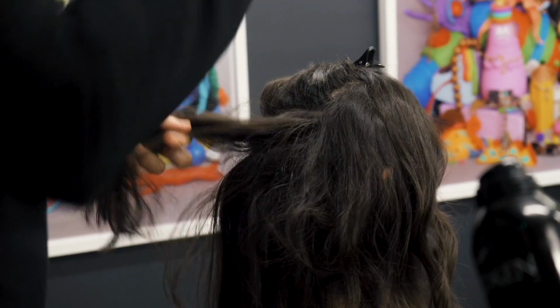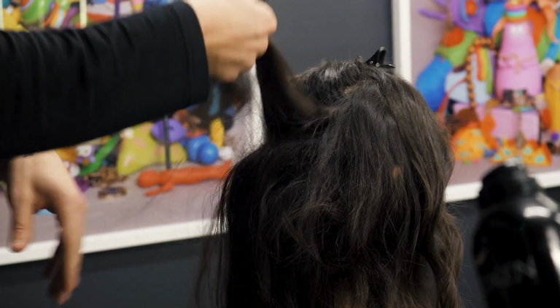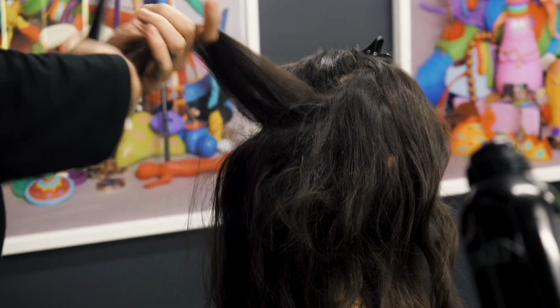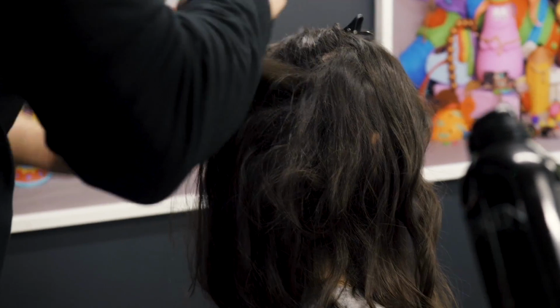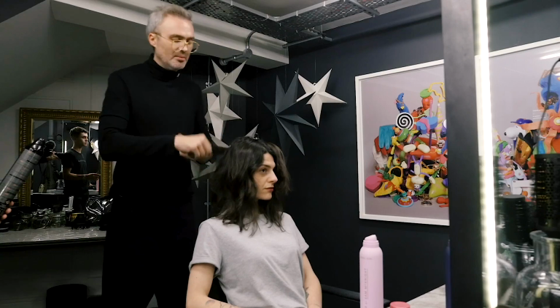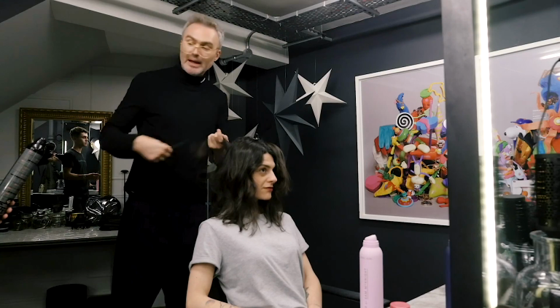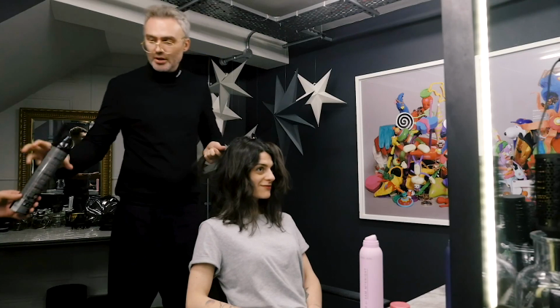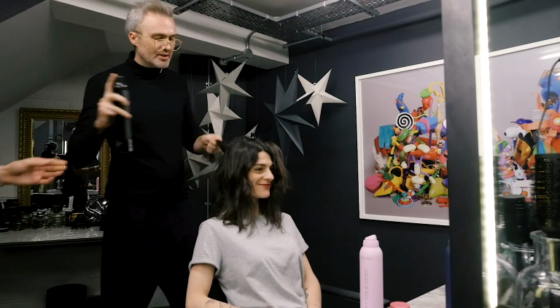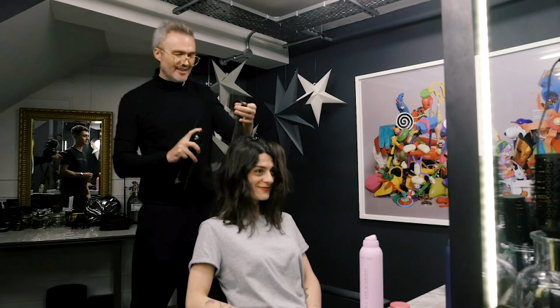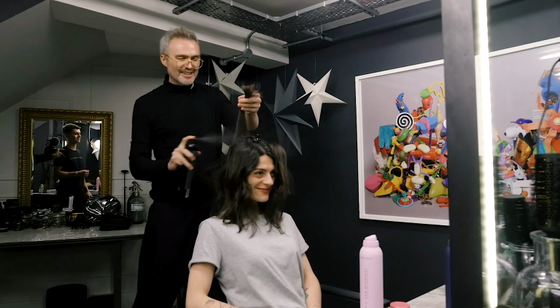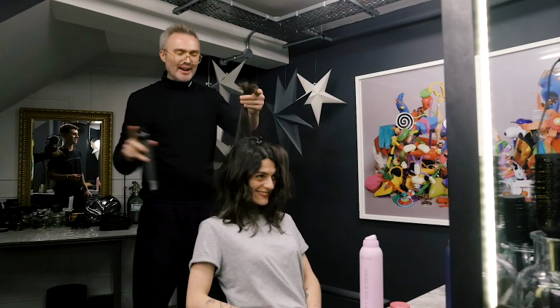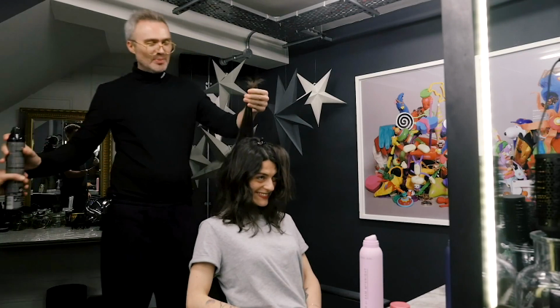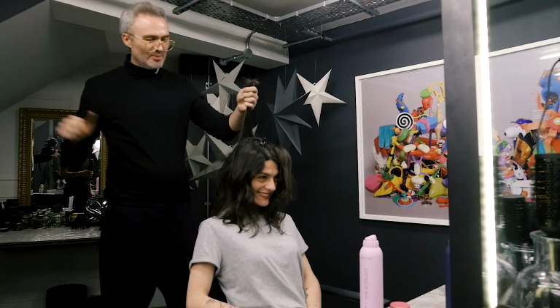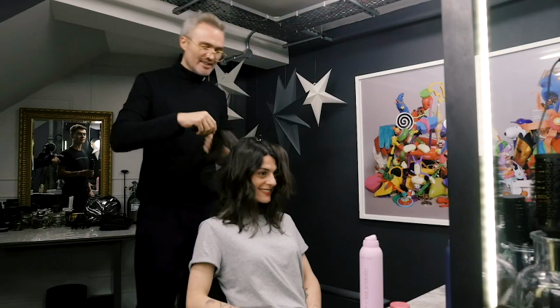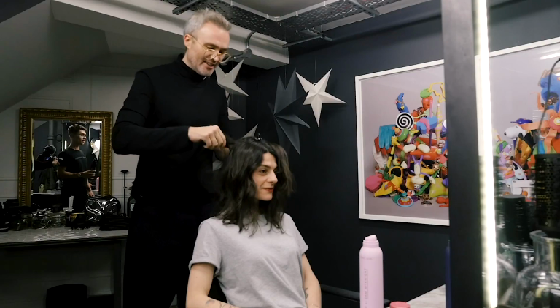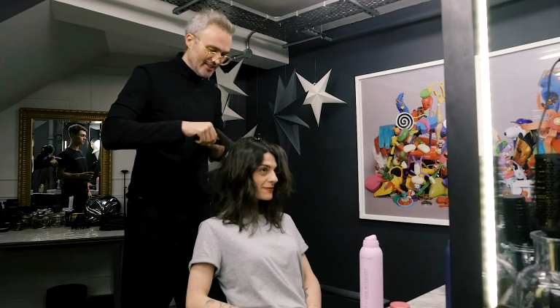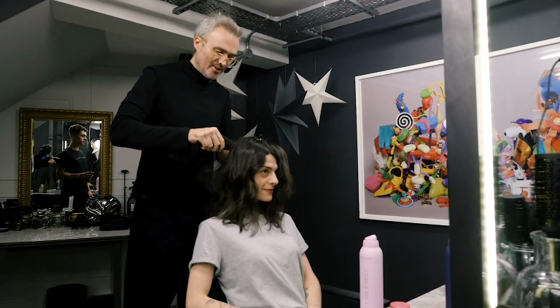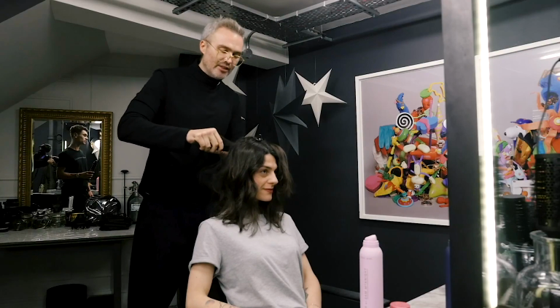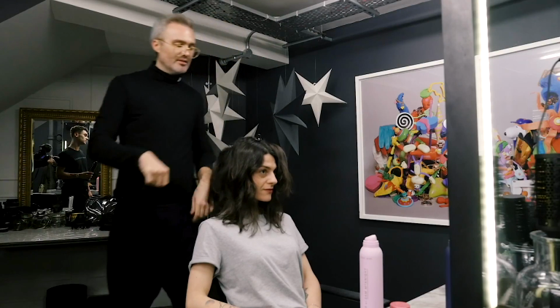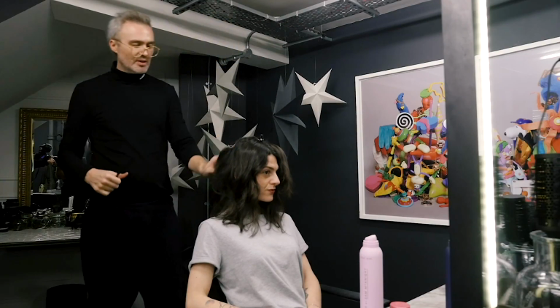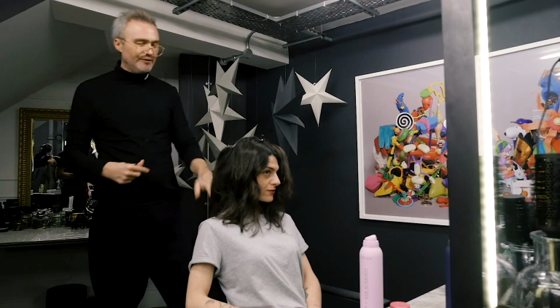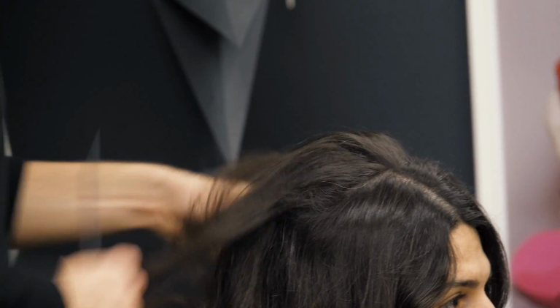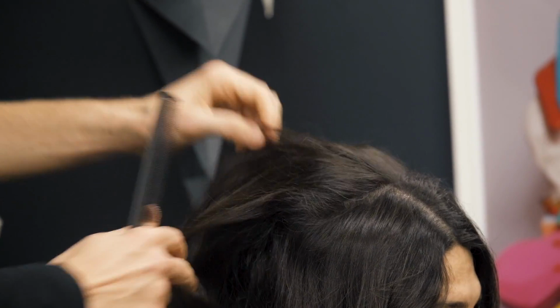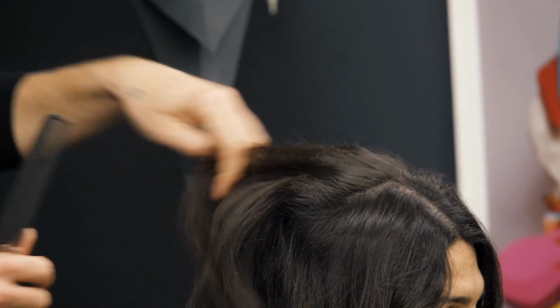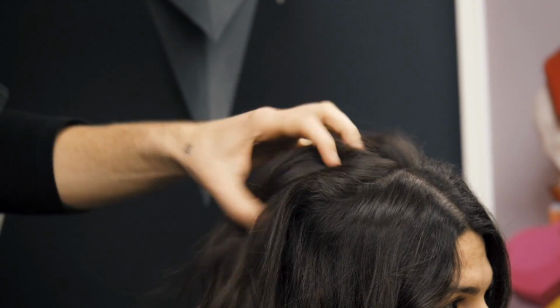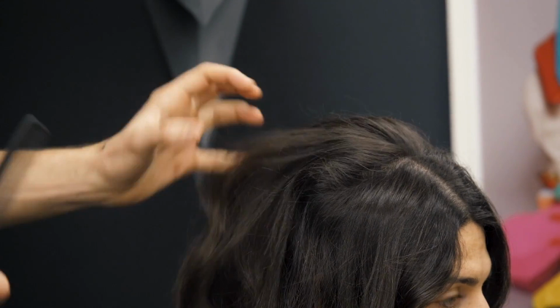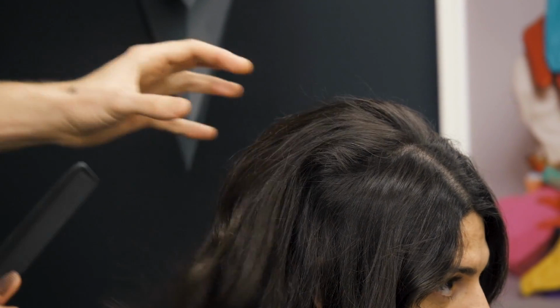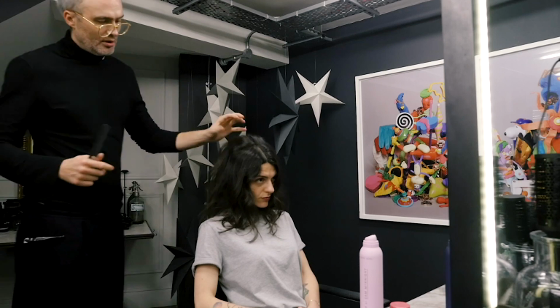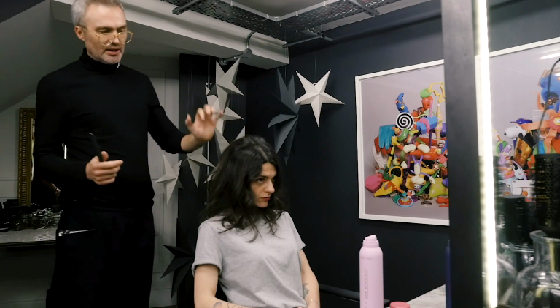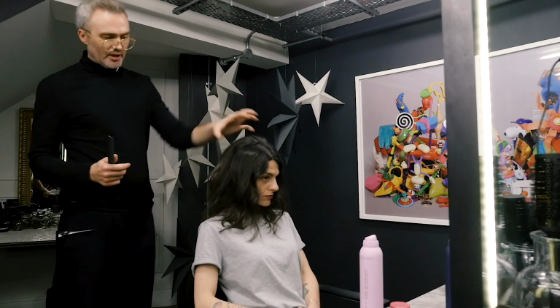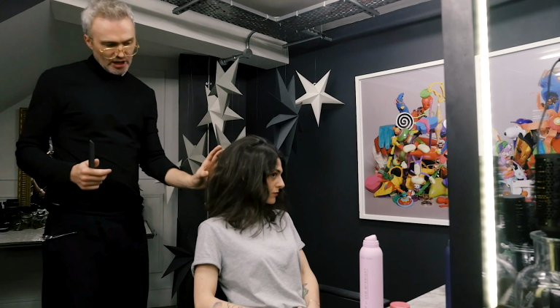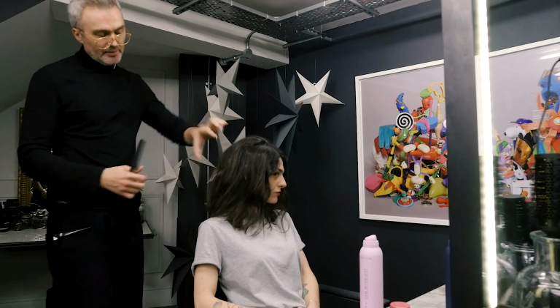Good back combing, good updo. Bad back combing, bad updo. Your back combing is like everything - it's your foundation. So there we have the beginnings of the shape happening.